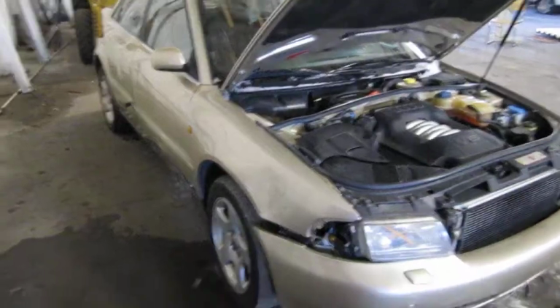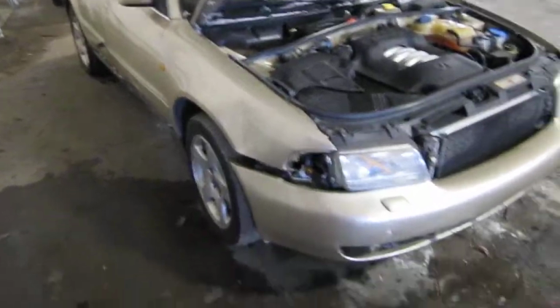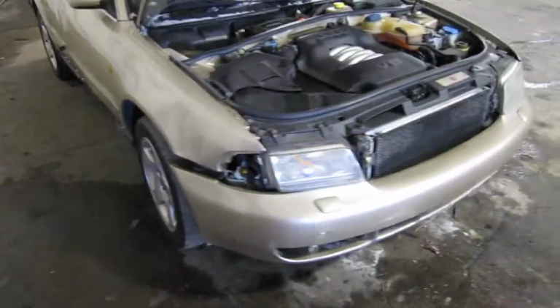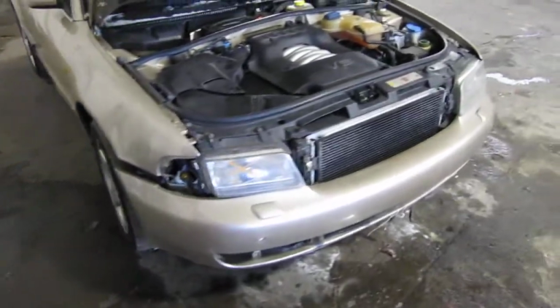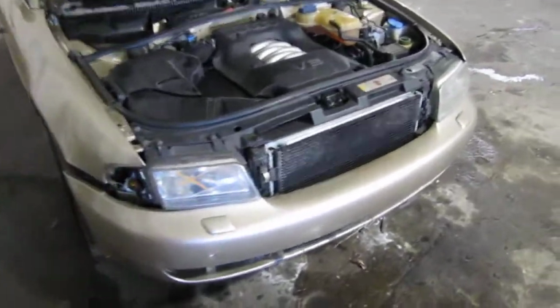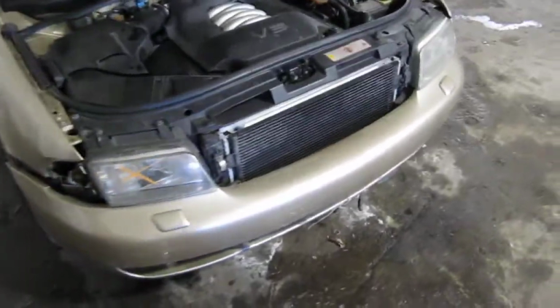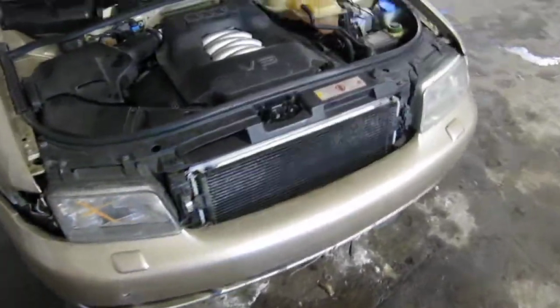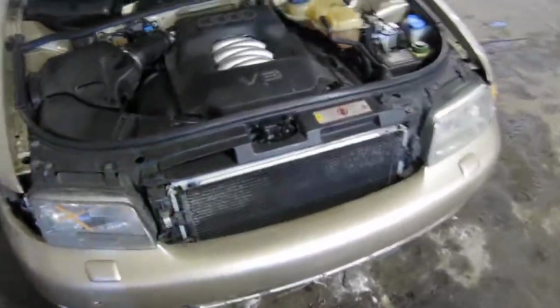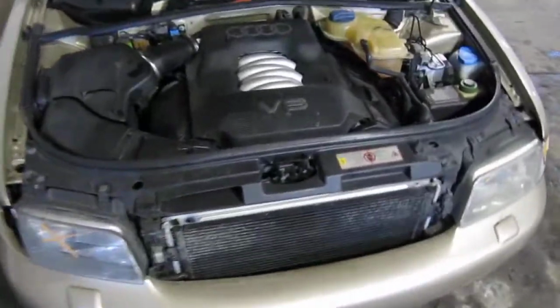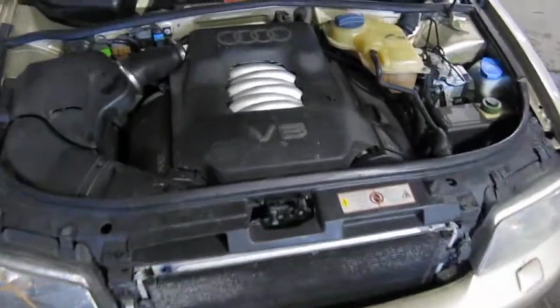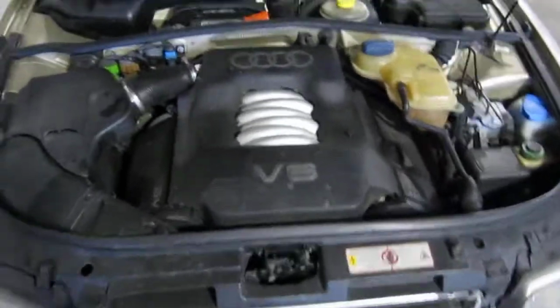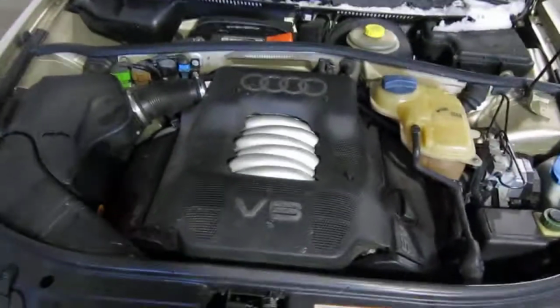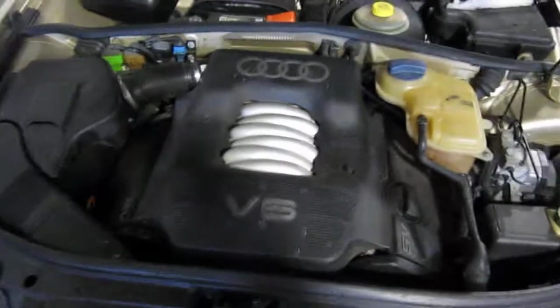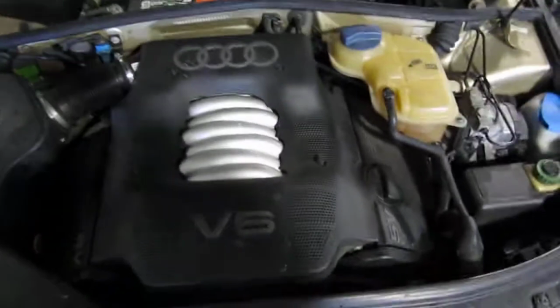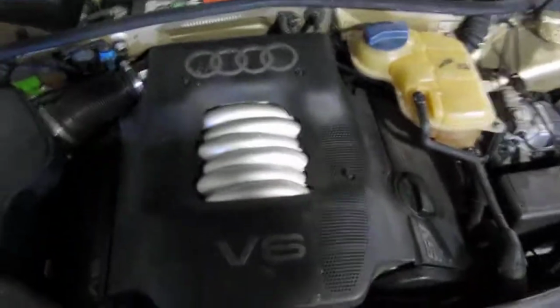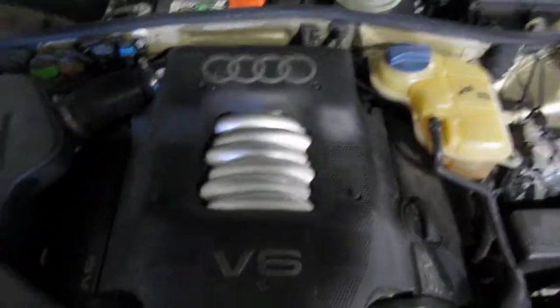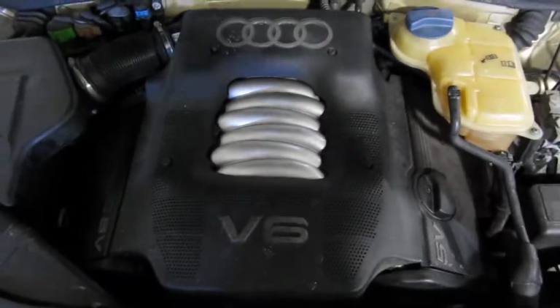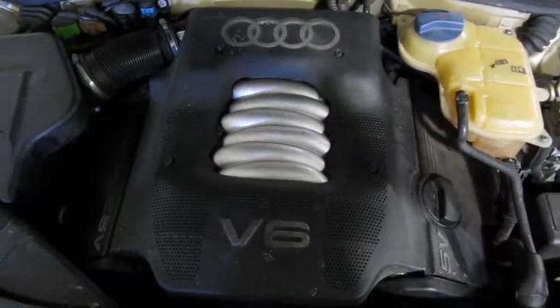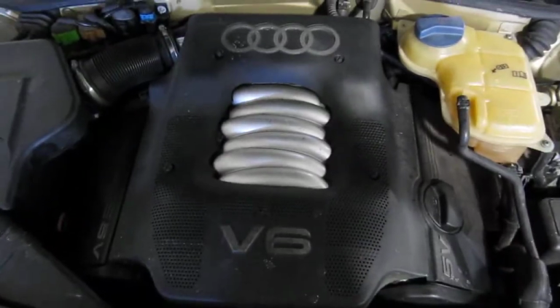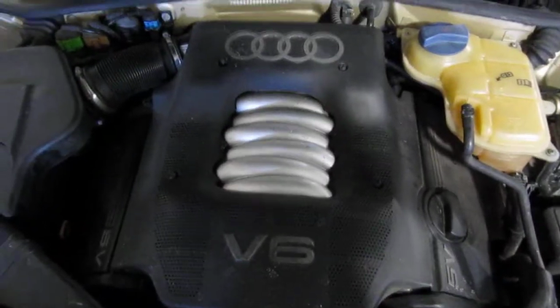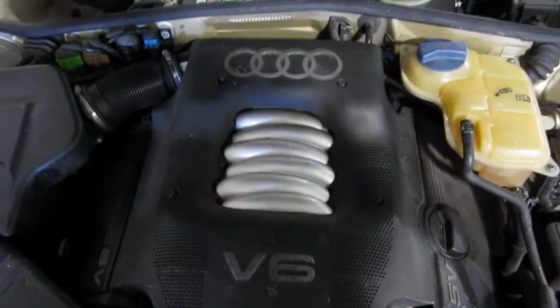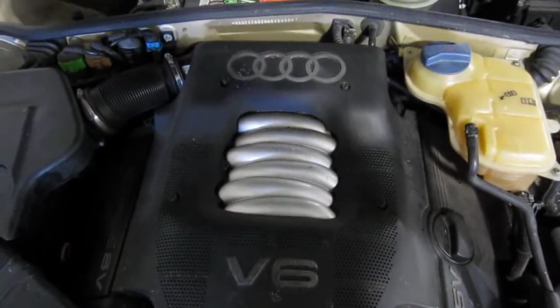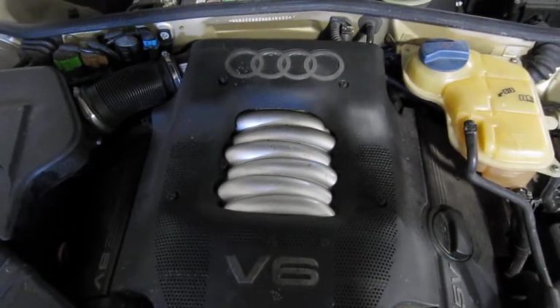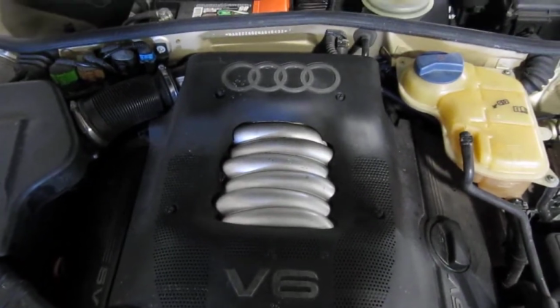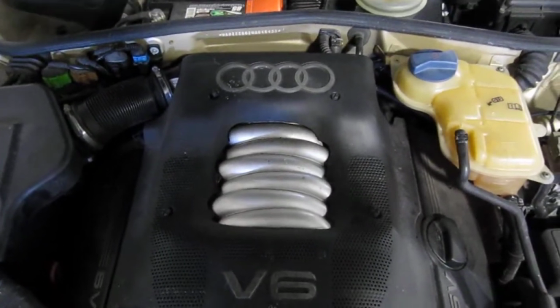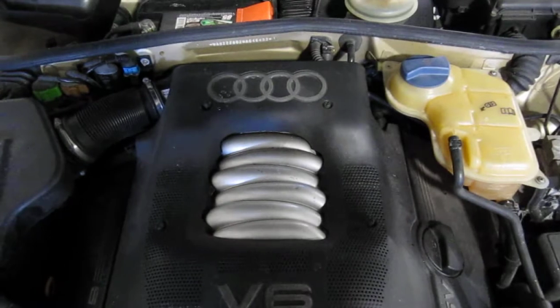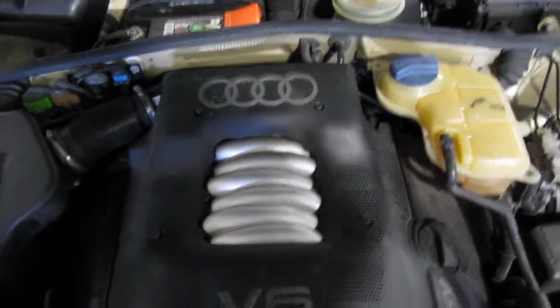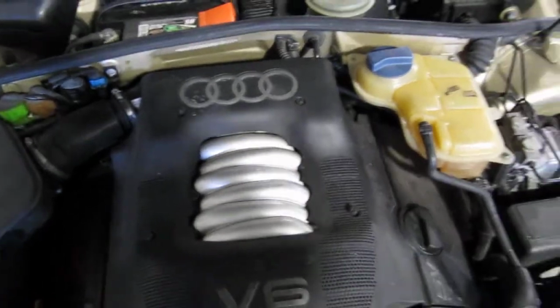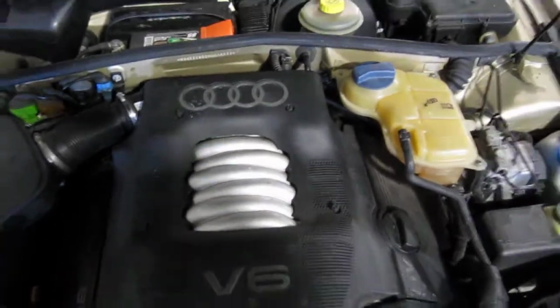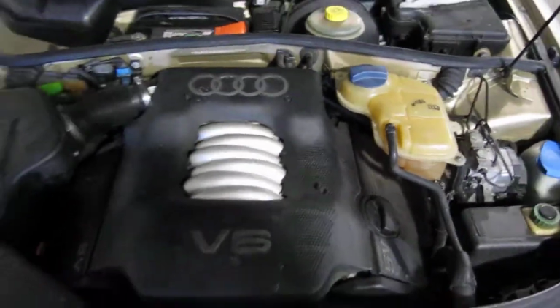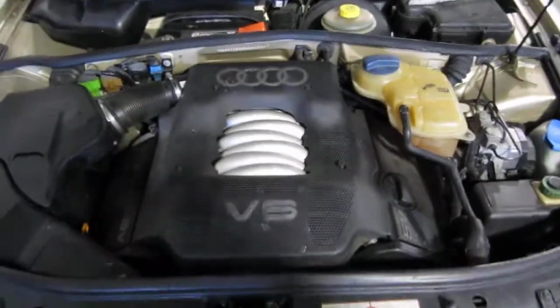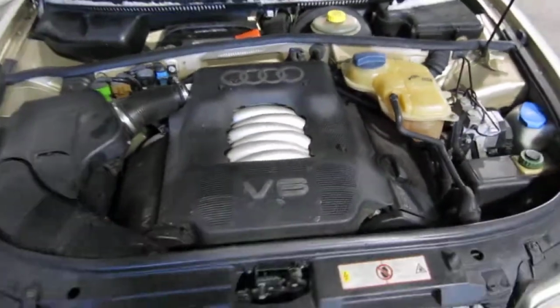Hello and welcome to Tom's Foreign Auto Parts video portion of our inventory. Here we have a 1998 Audi A4. This vehicle has a 2.8 liter California emissions engine.